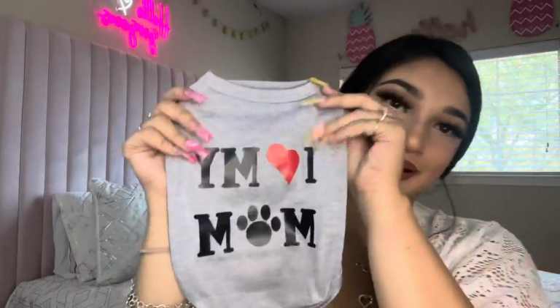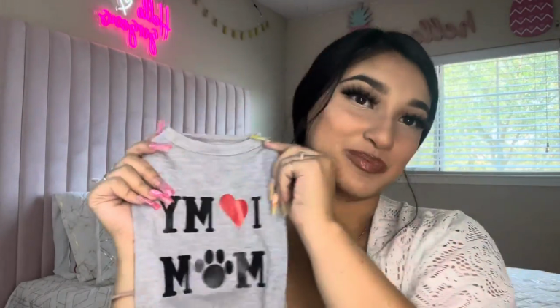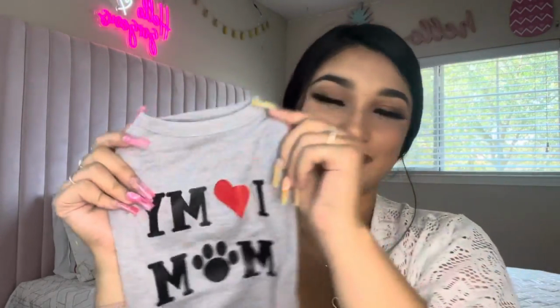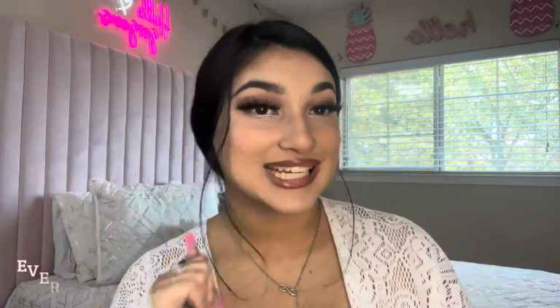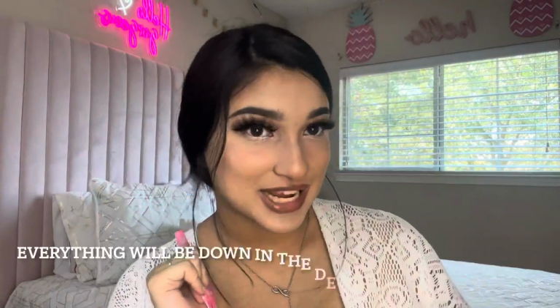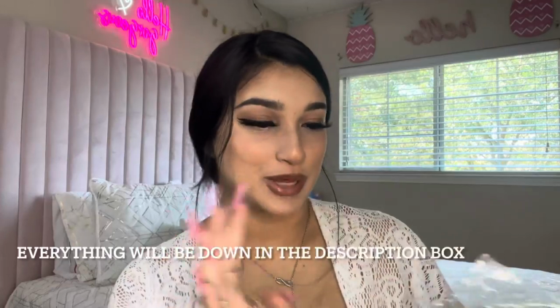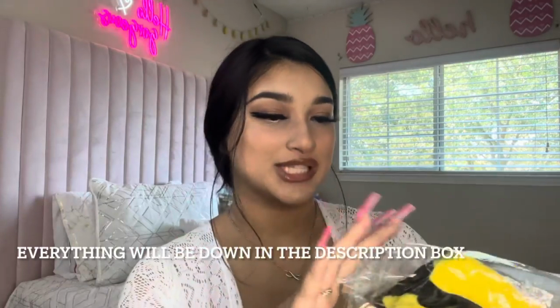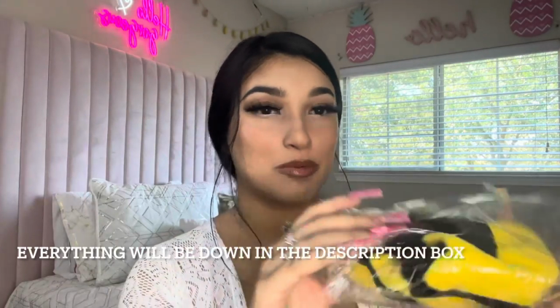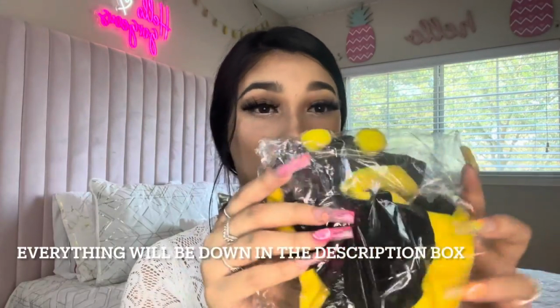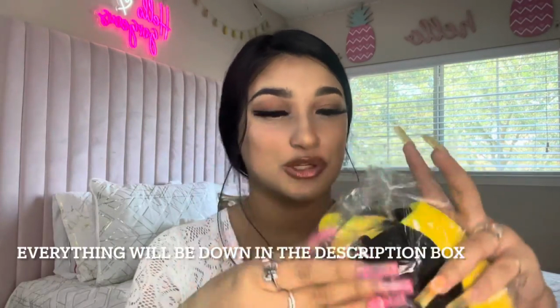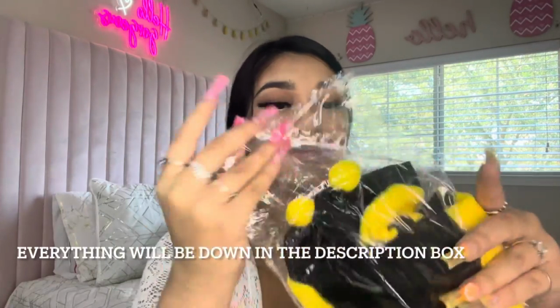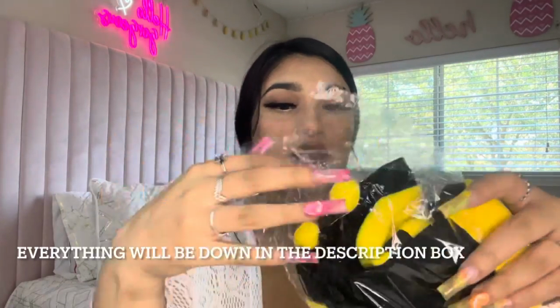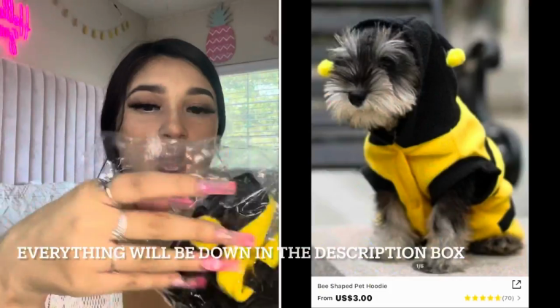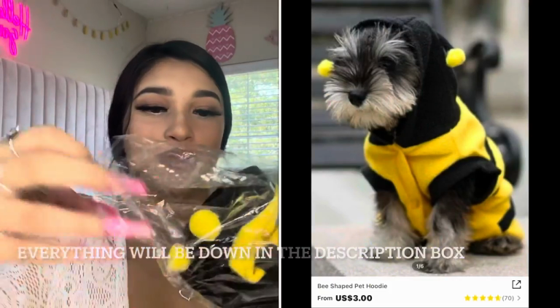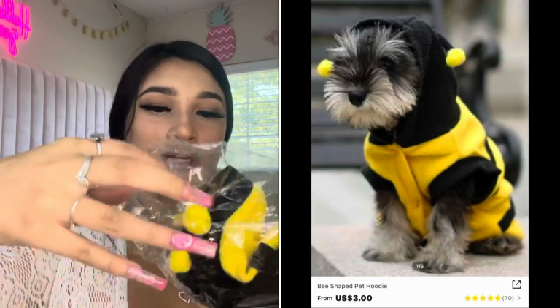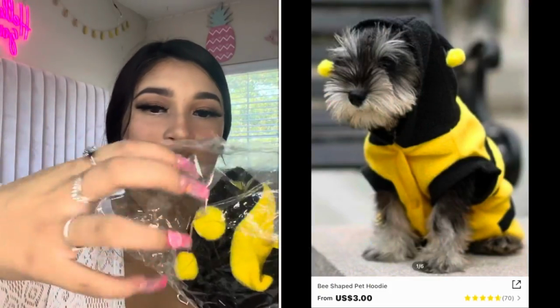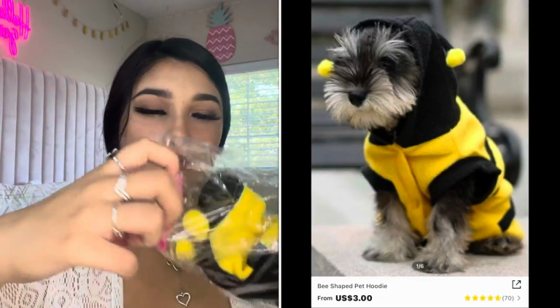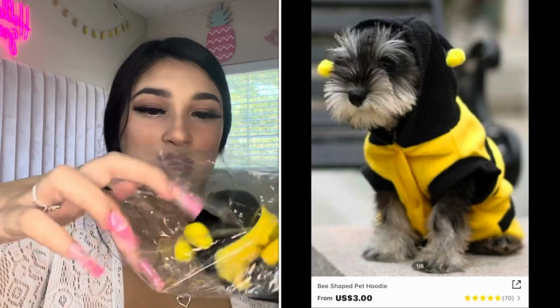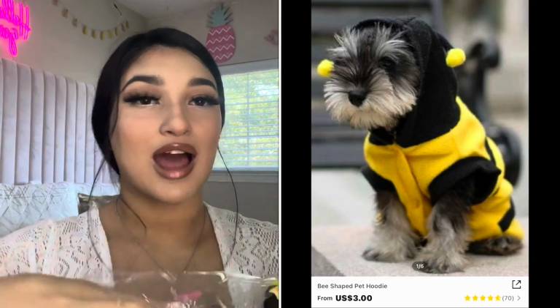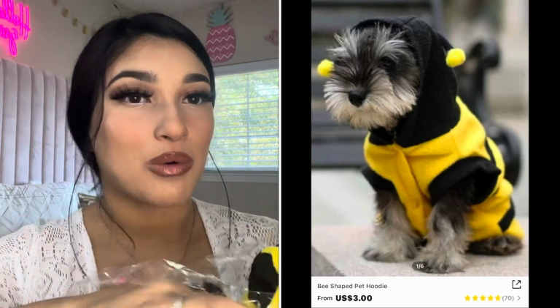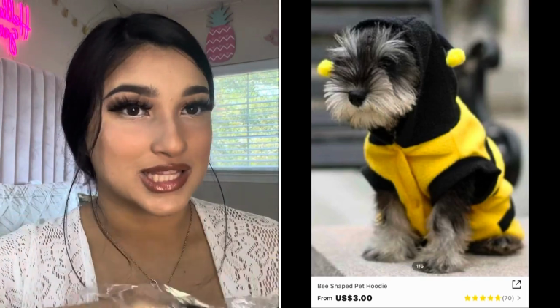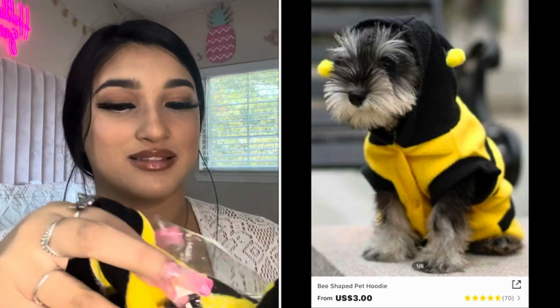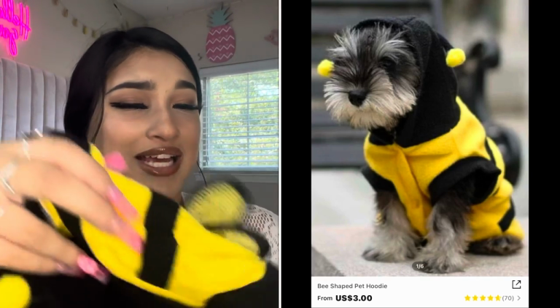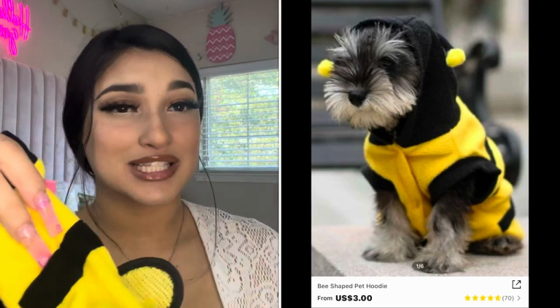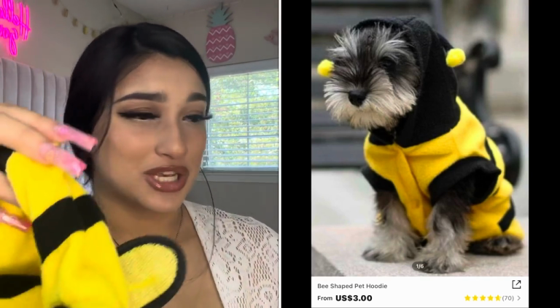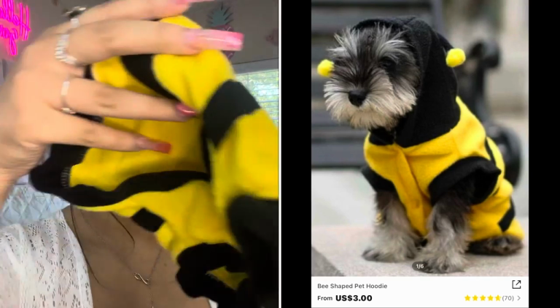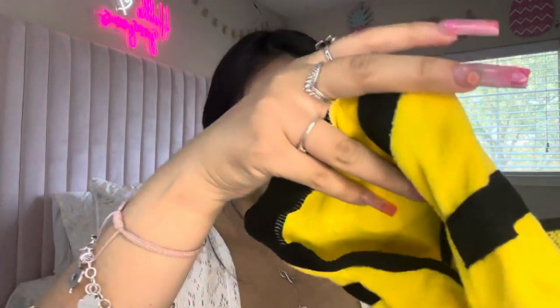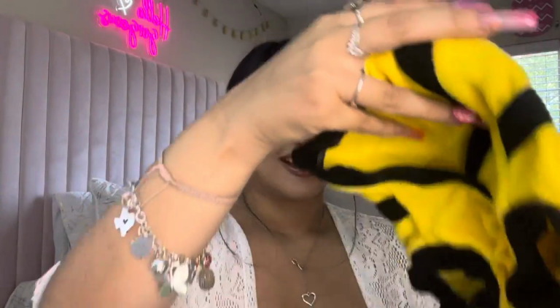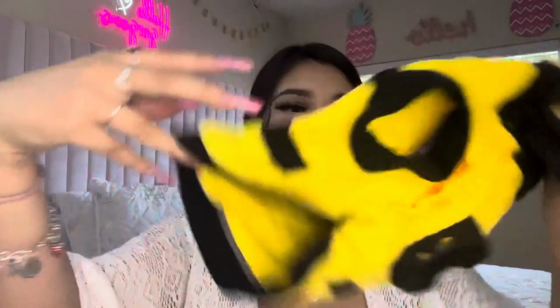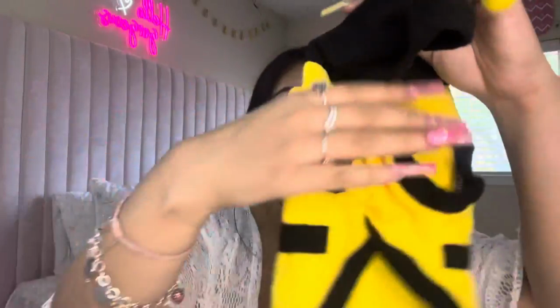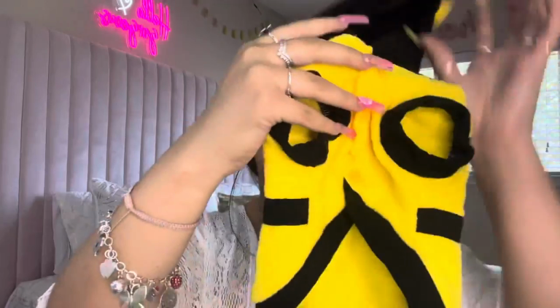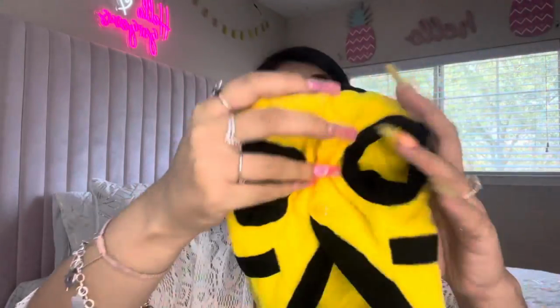The next thing that I got him was this little bee costume. I don't know why I got this, I just thought it was cute.